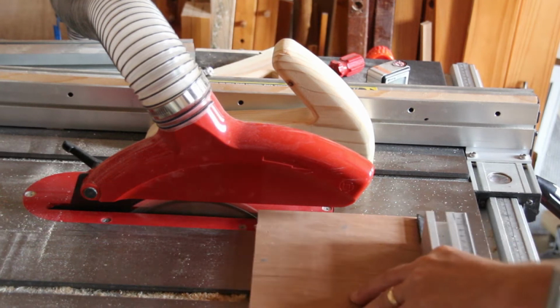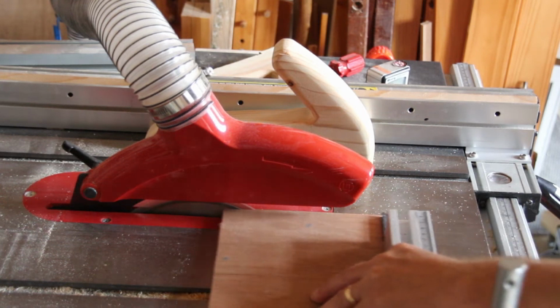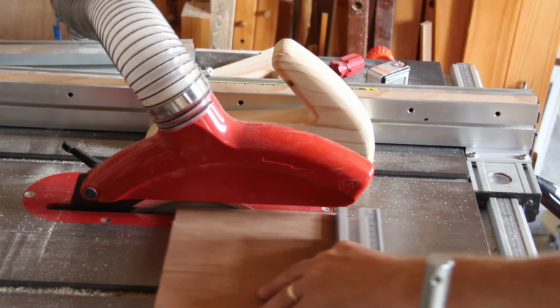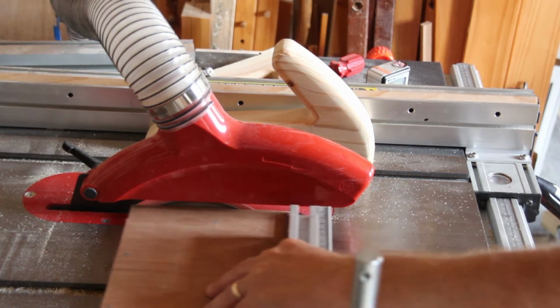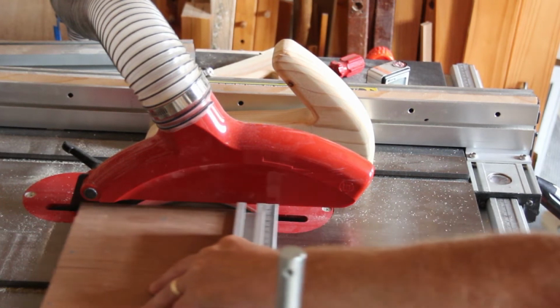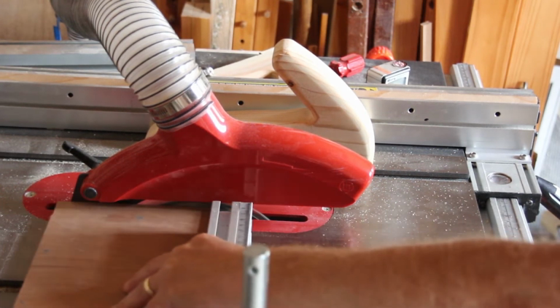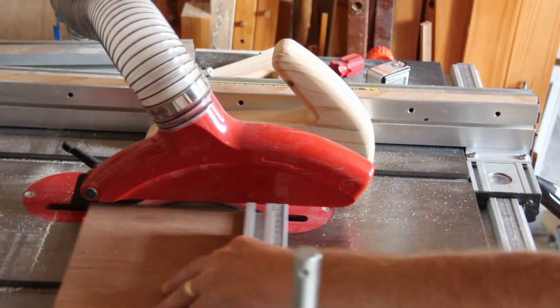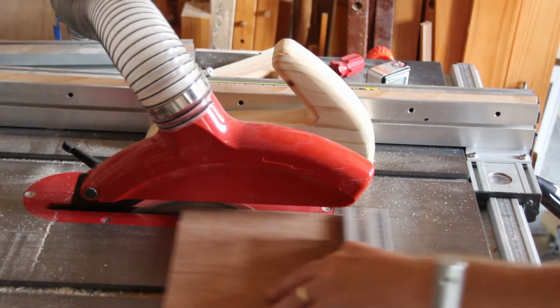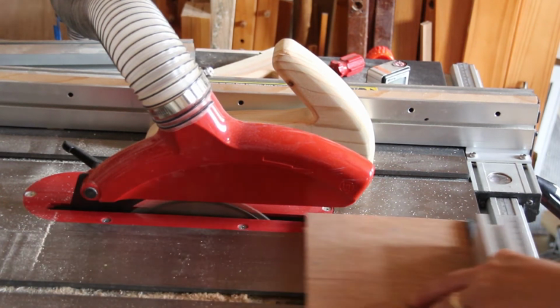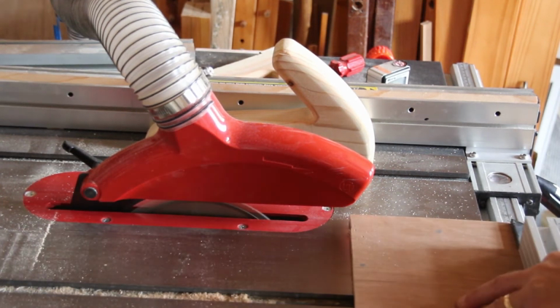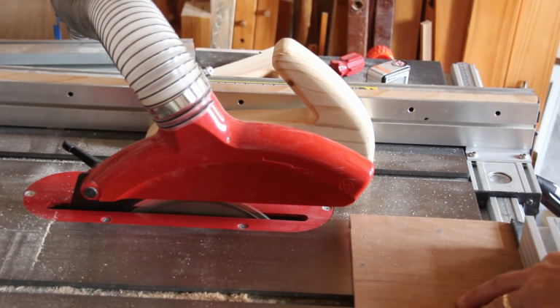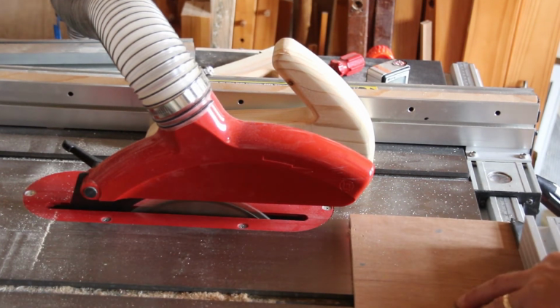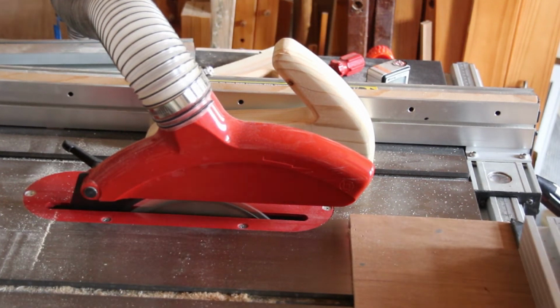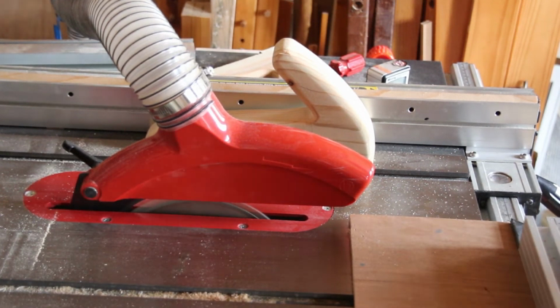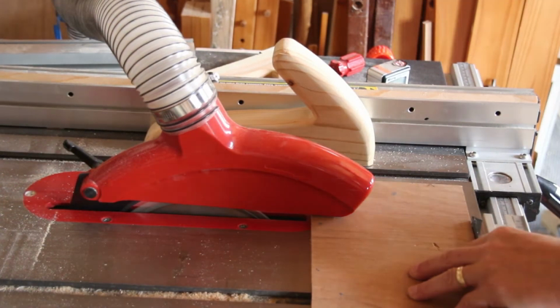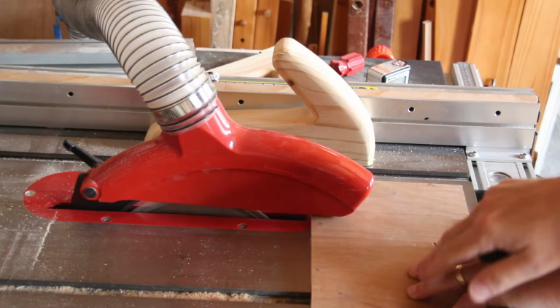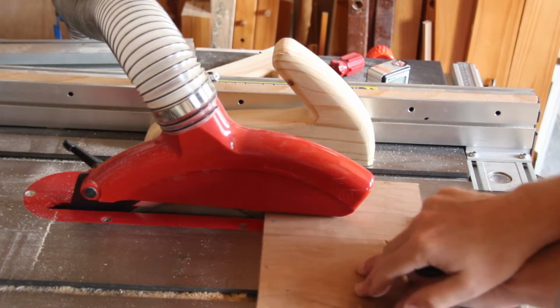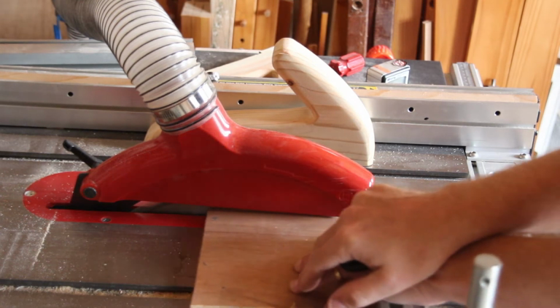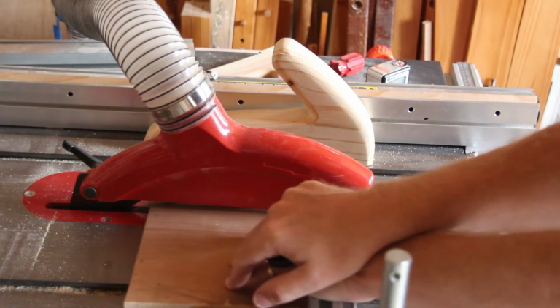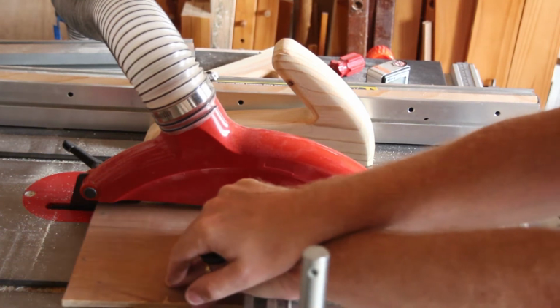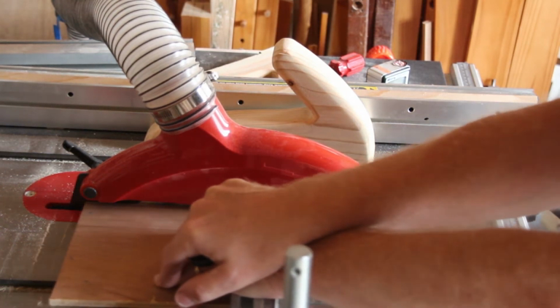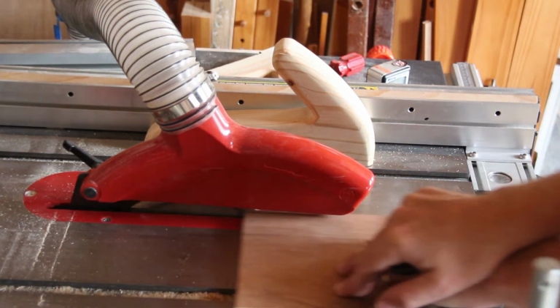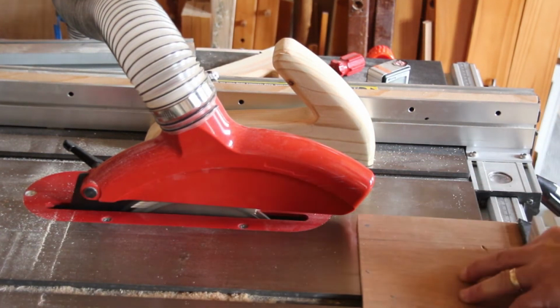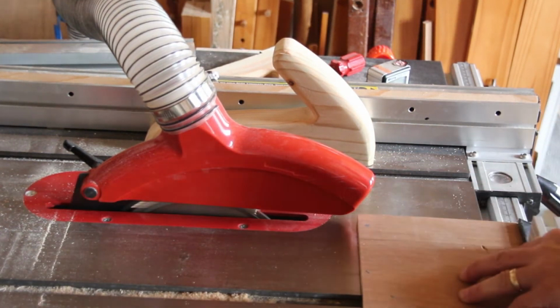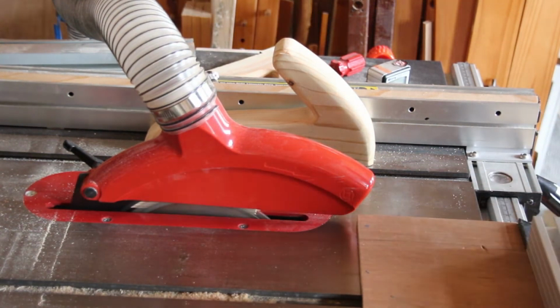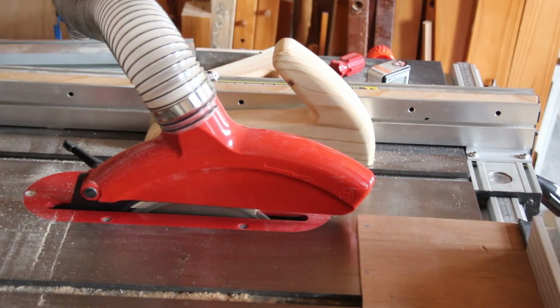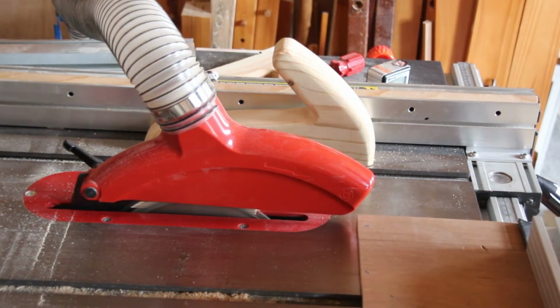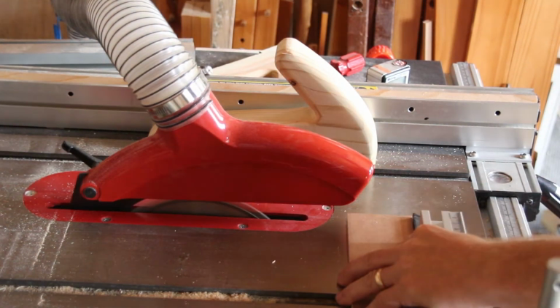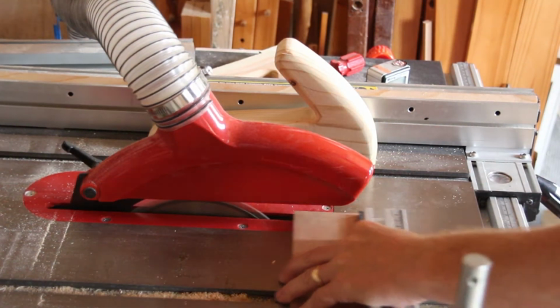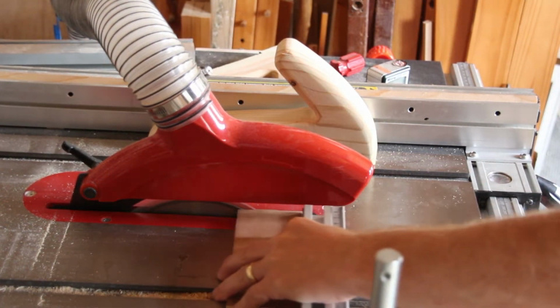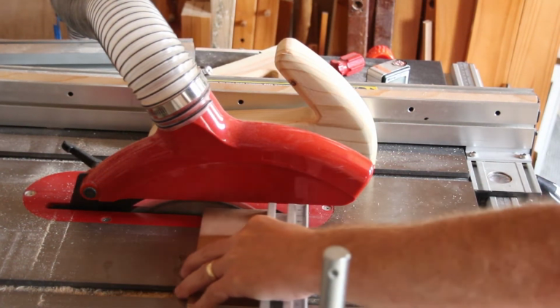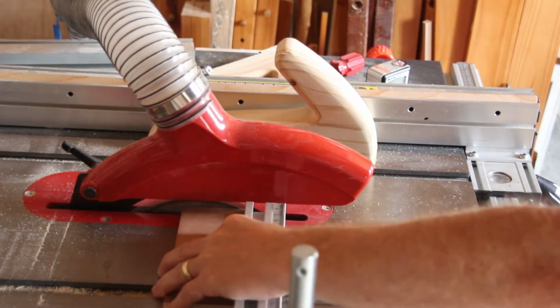Now using the sliding table I can cut square to the reference edge, and I'll cut this board the same width as the dowling jig and just tidy up the end.